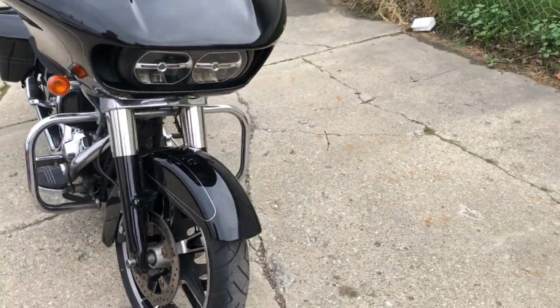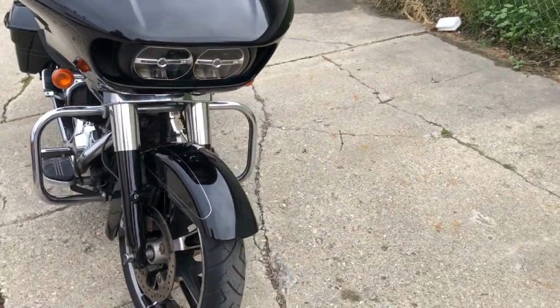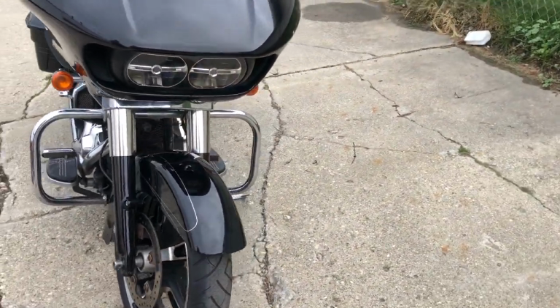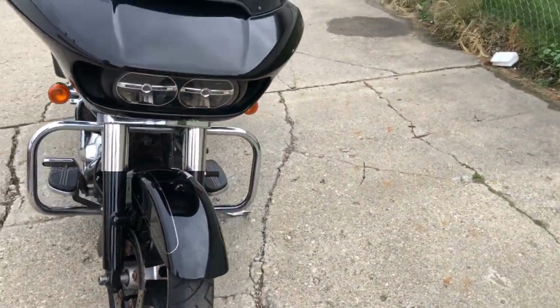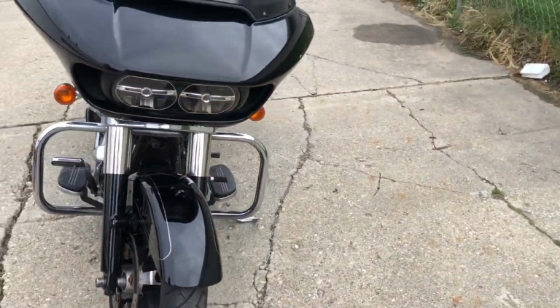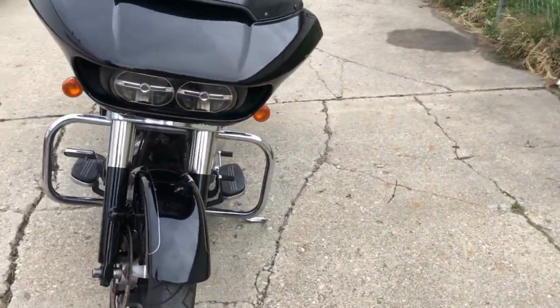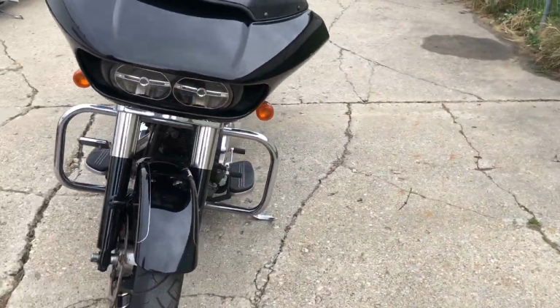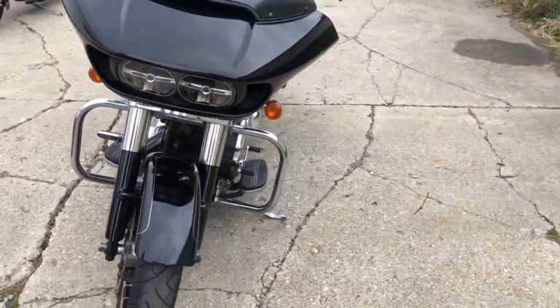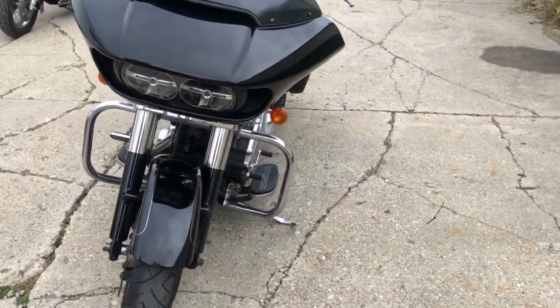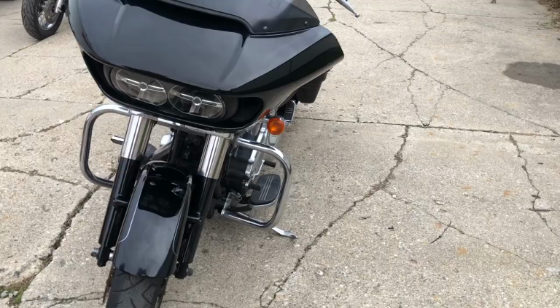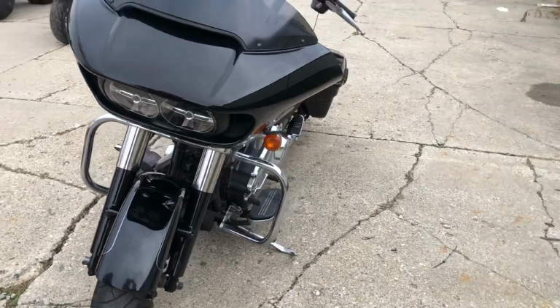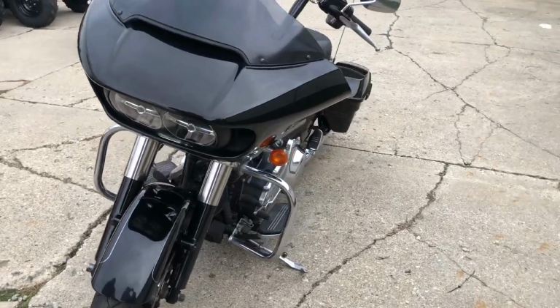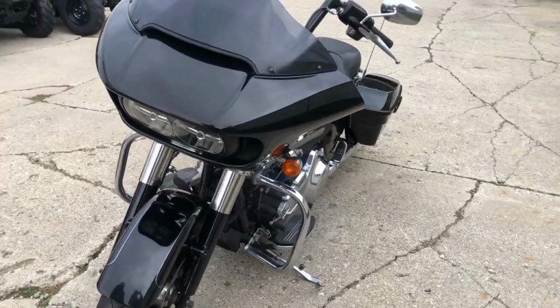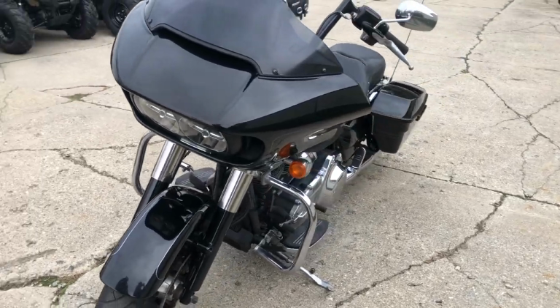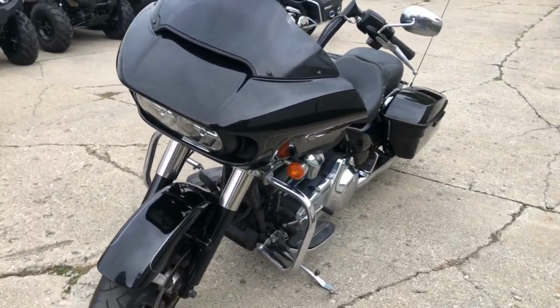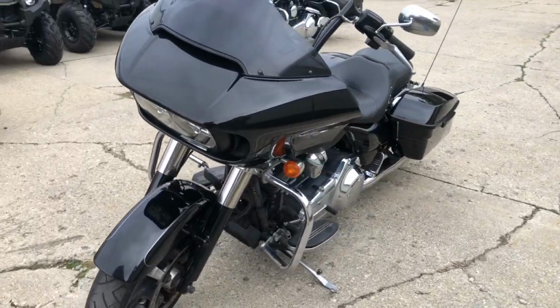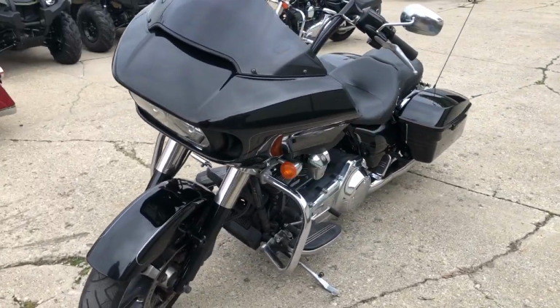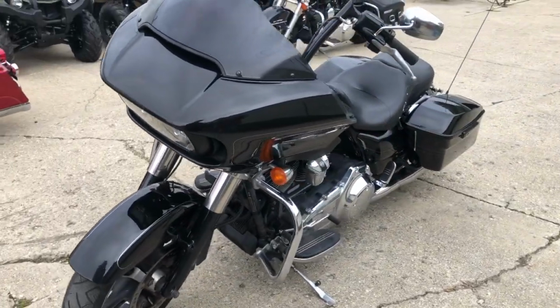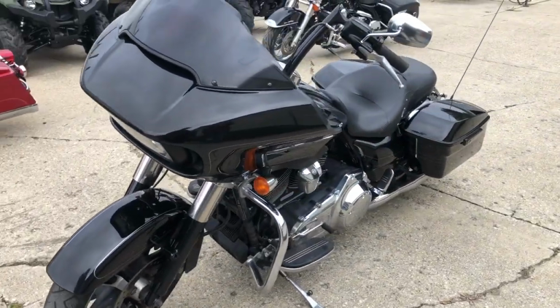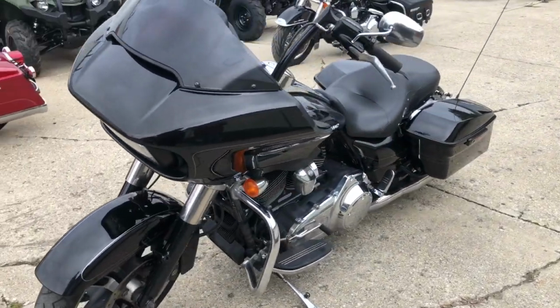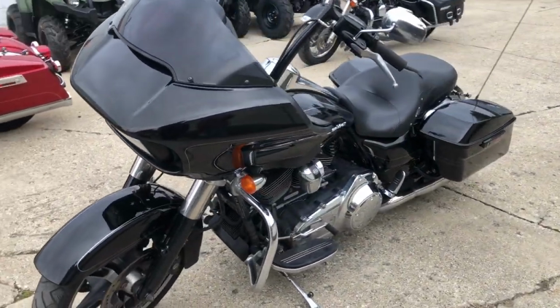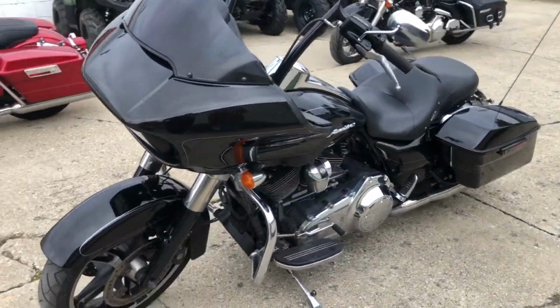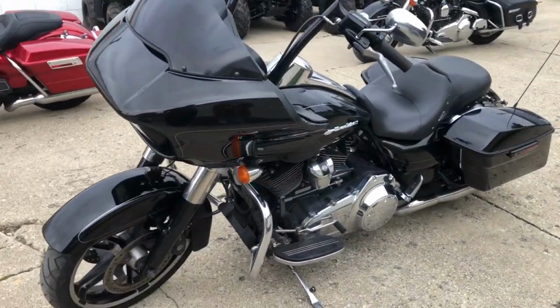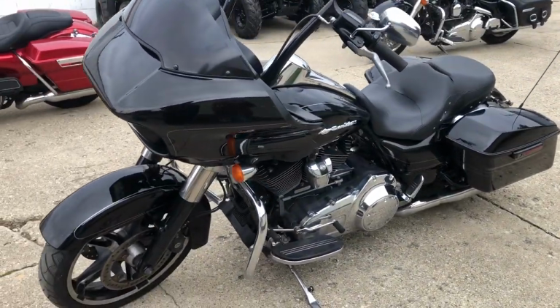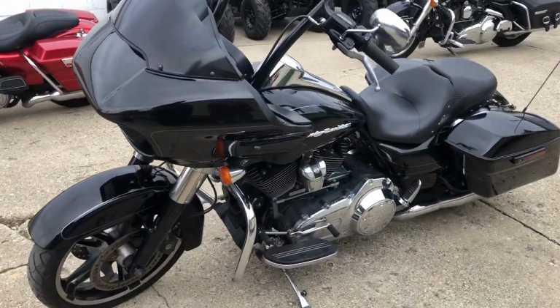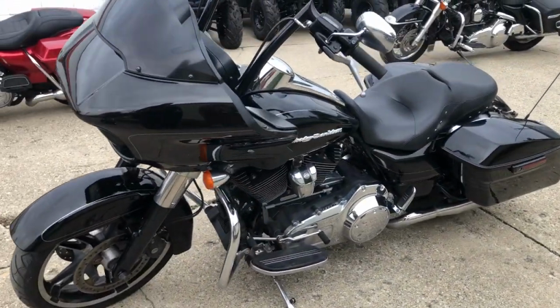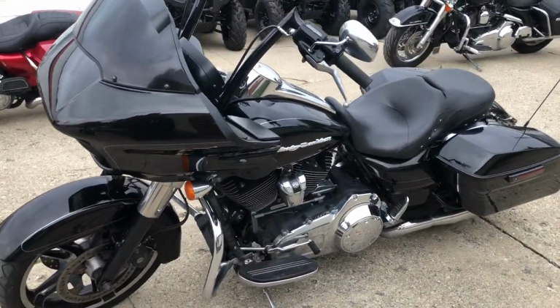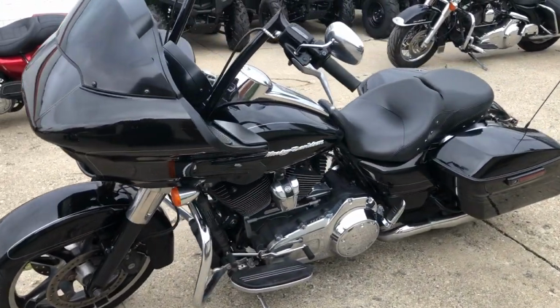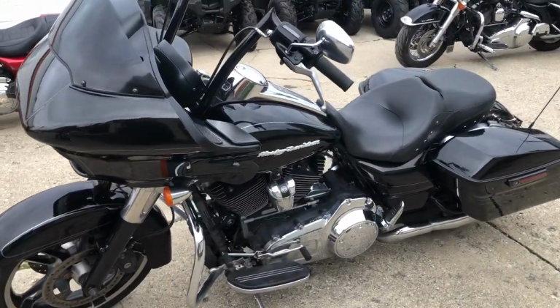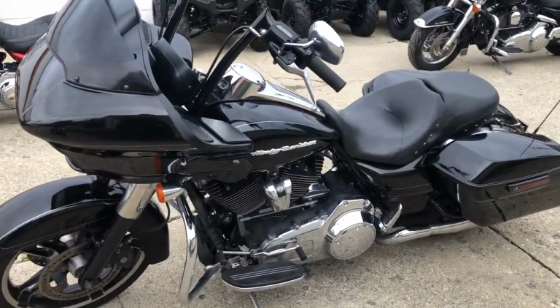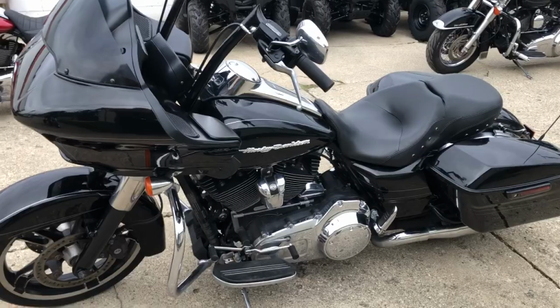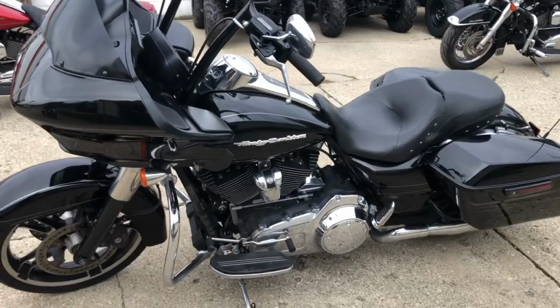All stock, except those handlebar risers. This thing runs strong, everything works. Just been serviced since the dealership. Everything is ready to hit the road on this one.